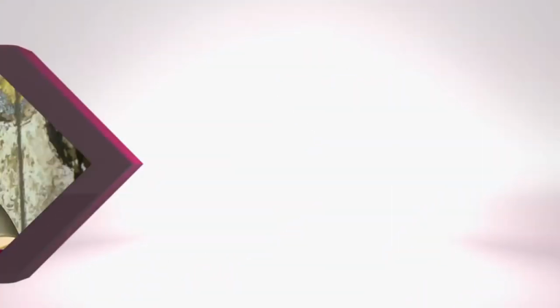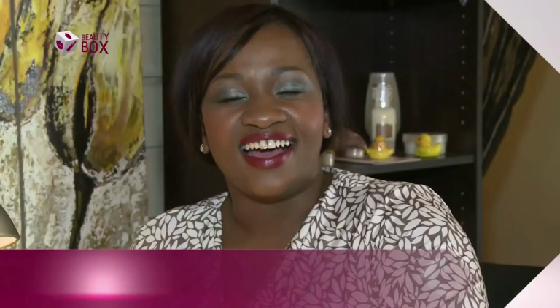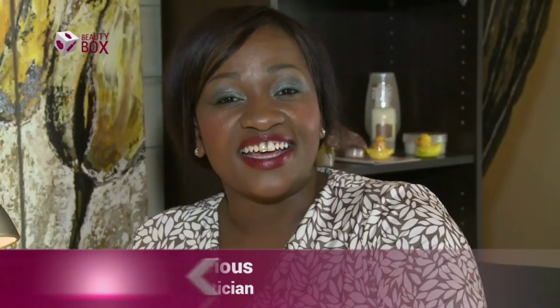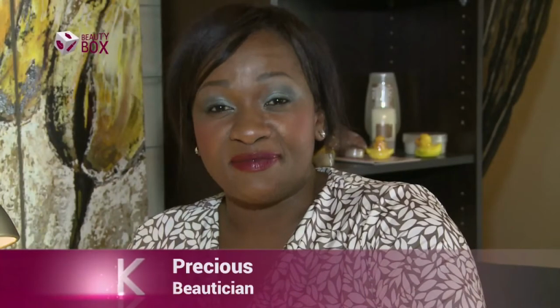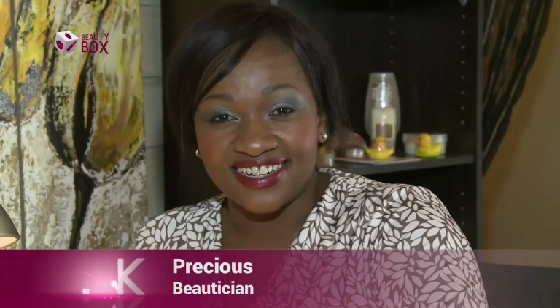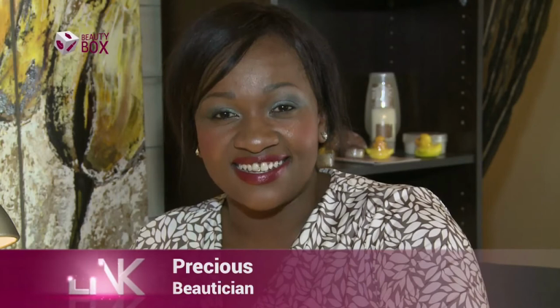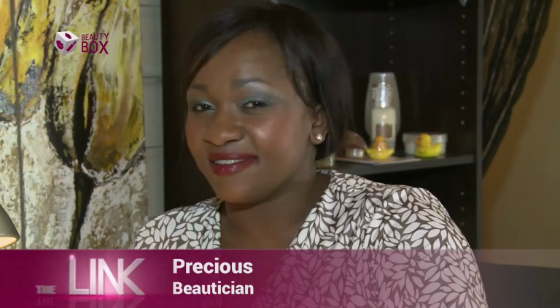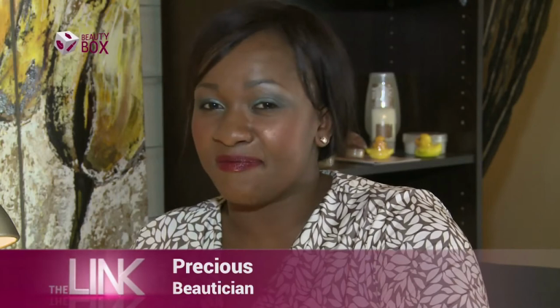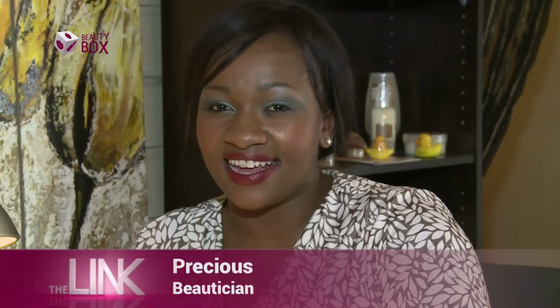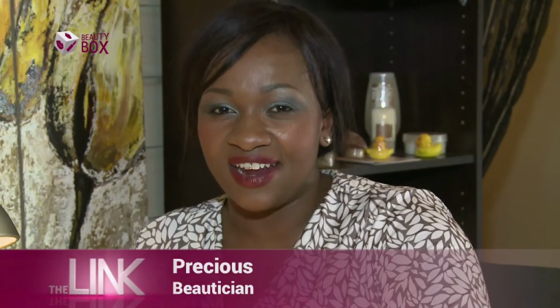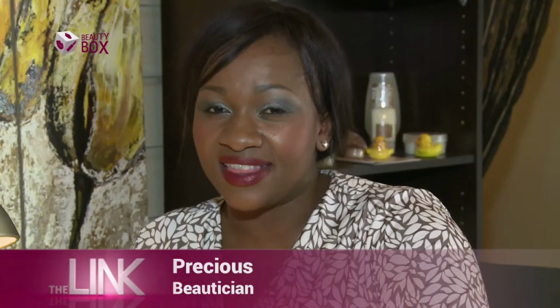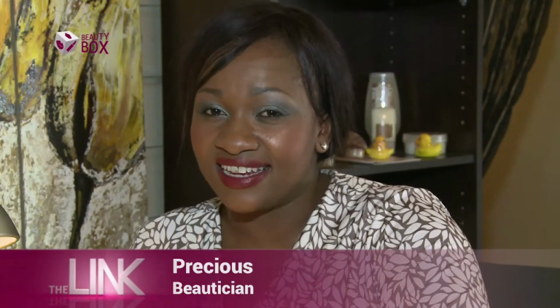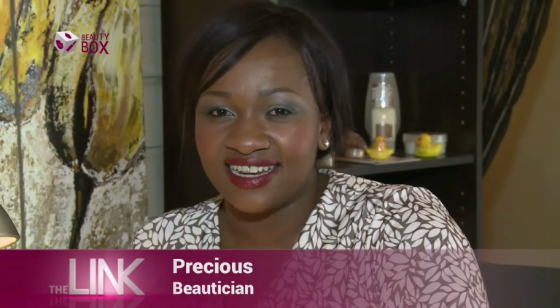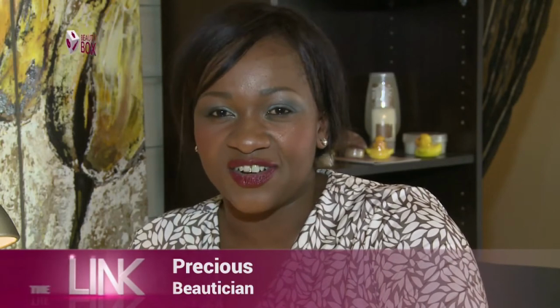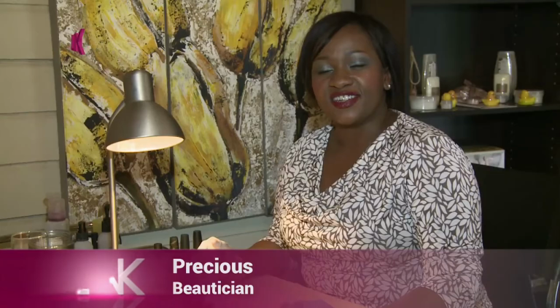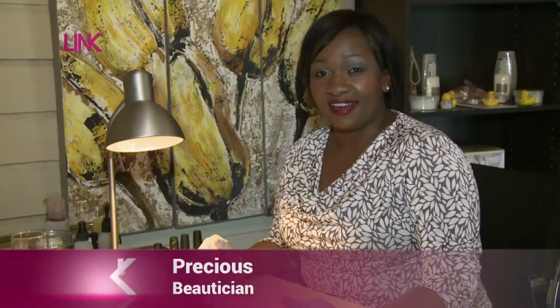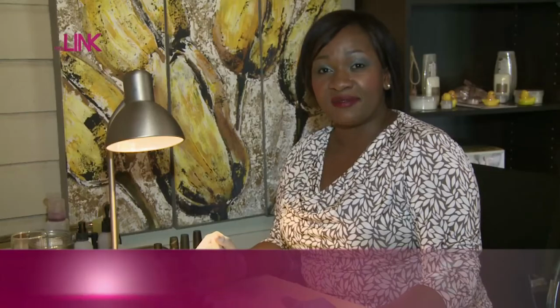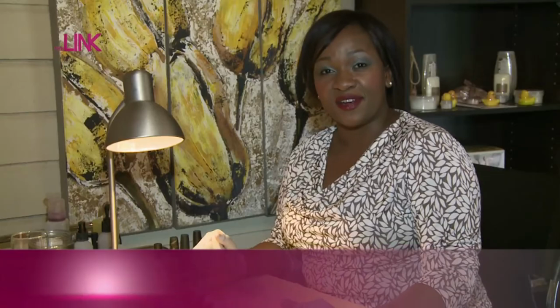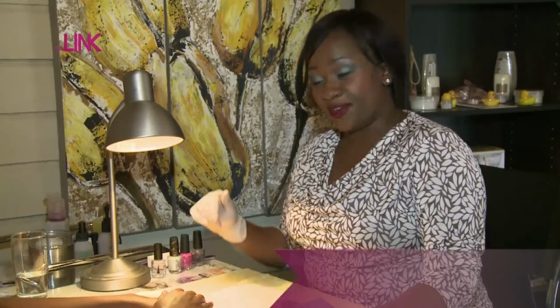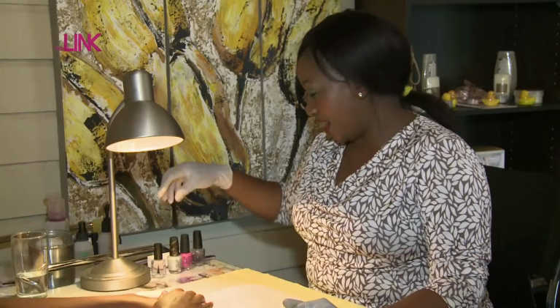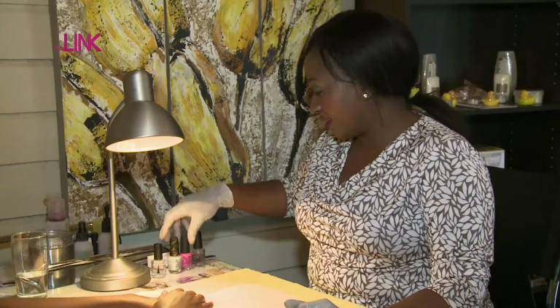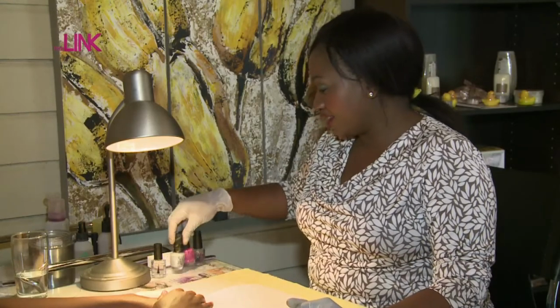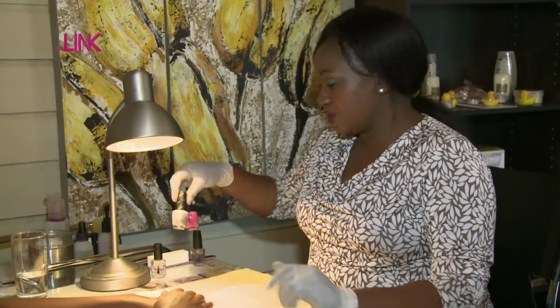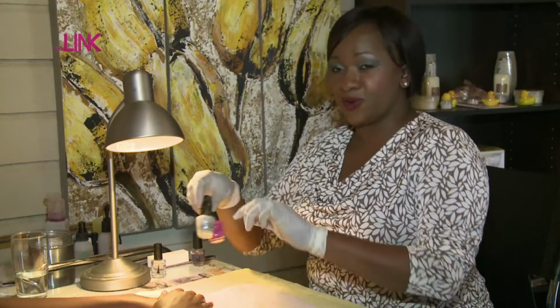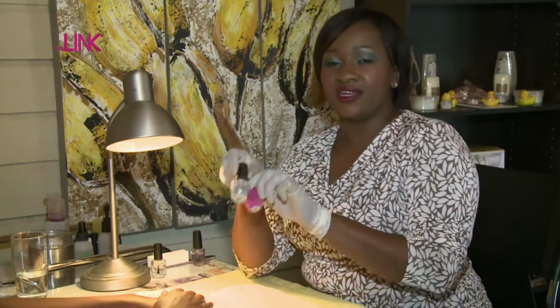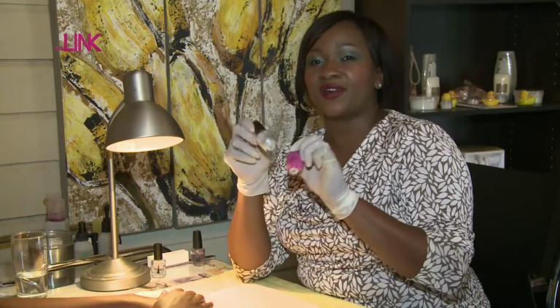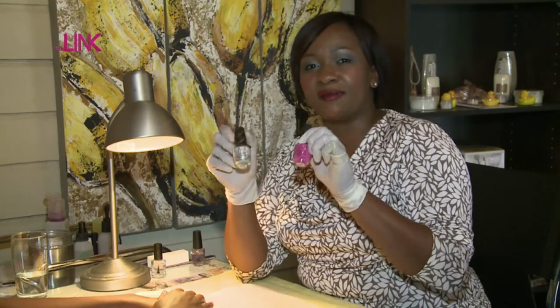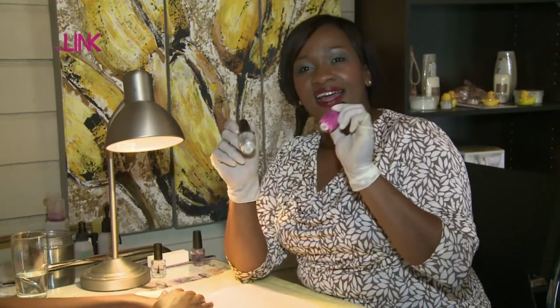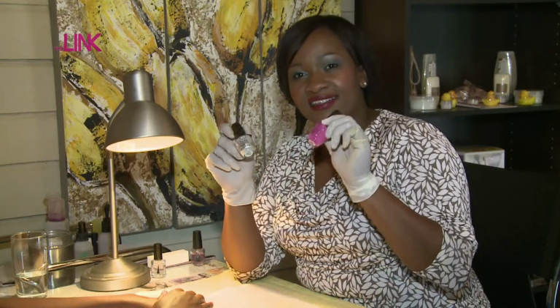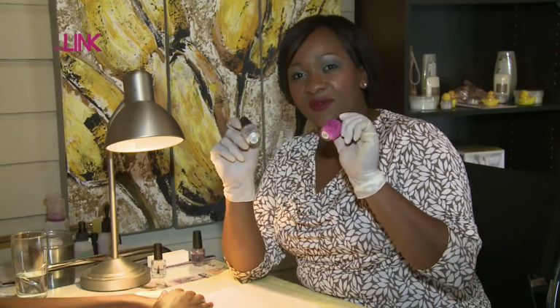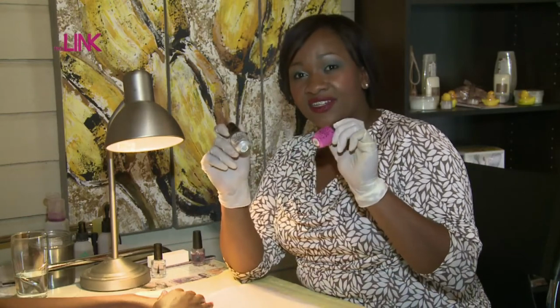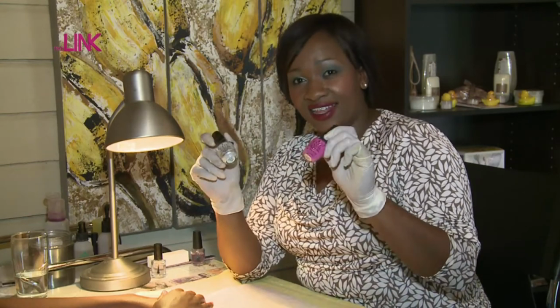Hi, it's Precious back again with the latest nail trend. Today I'm going to be showing you how these two incredible colors can work together.